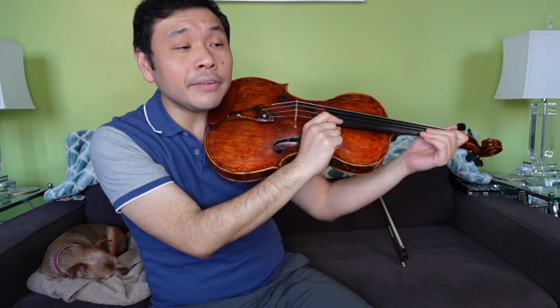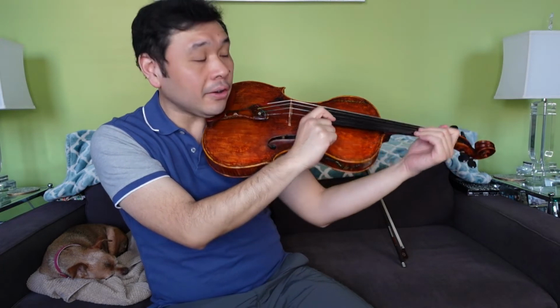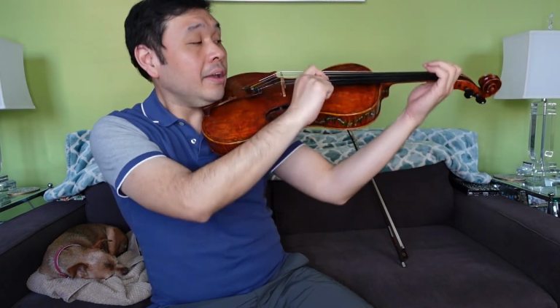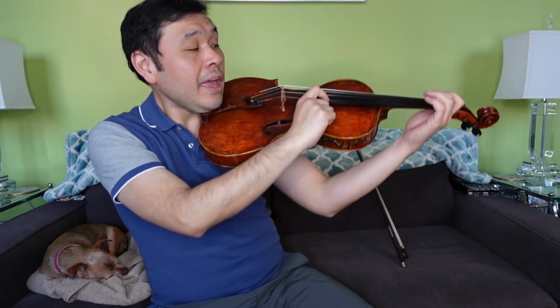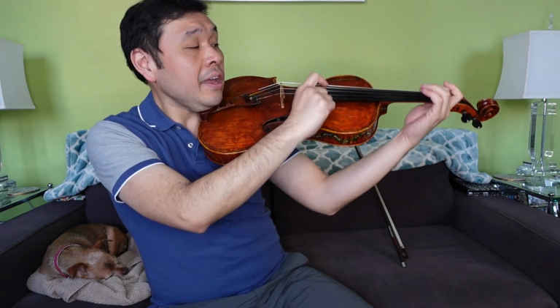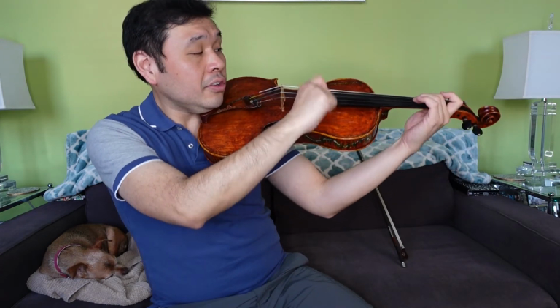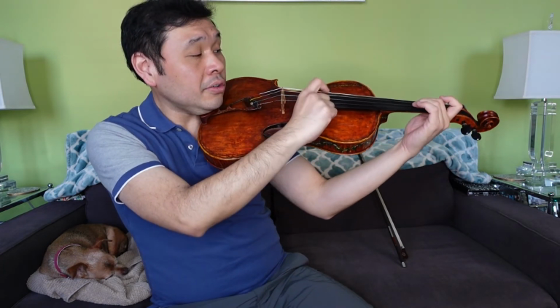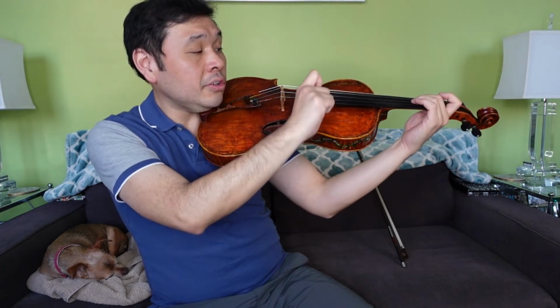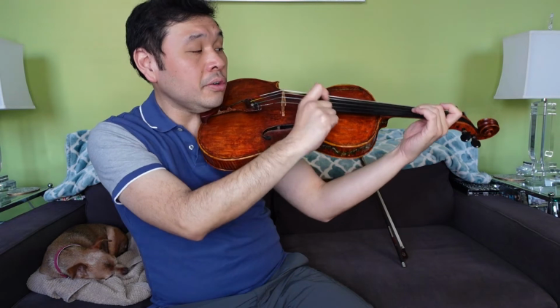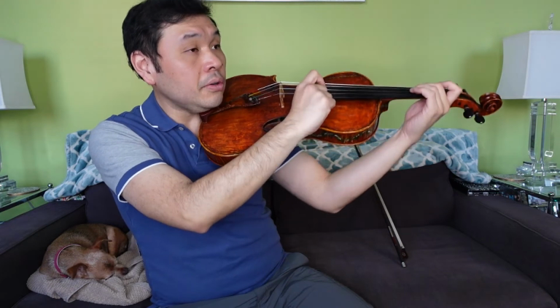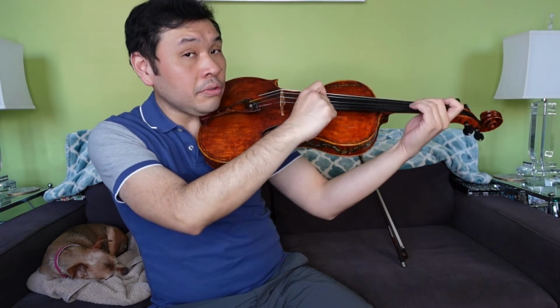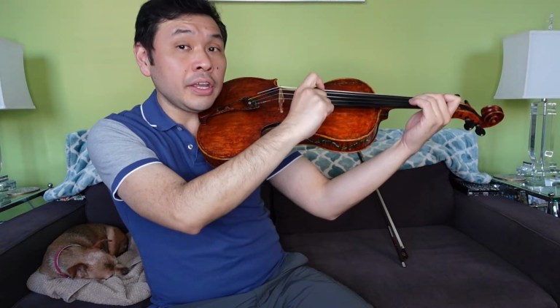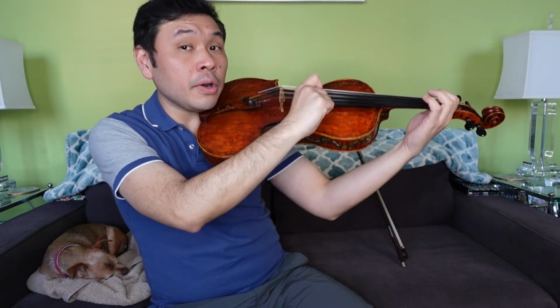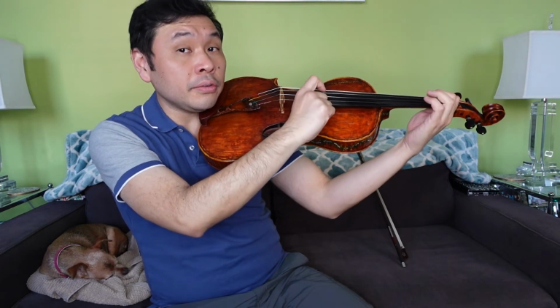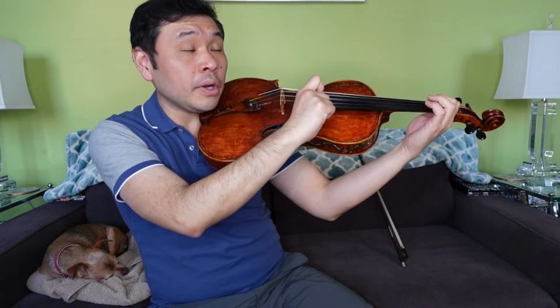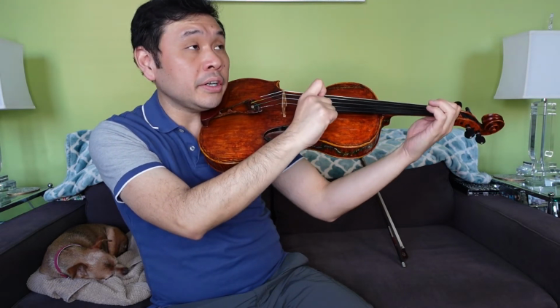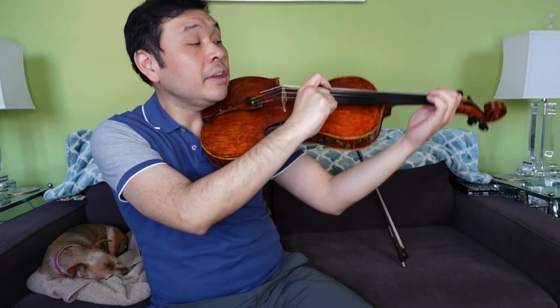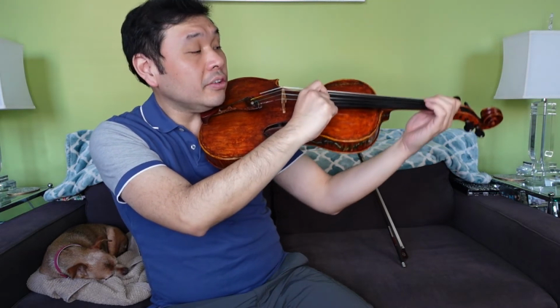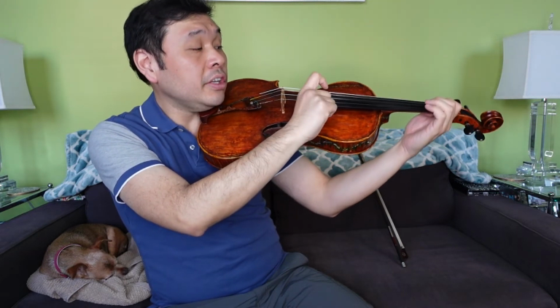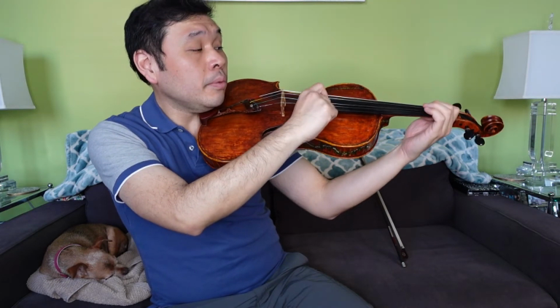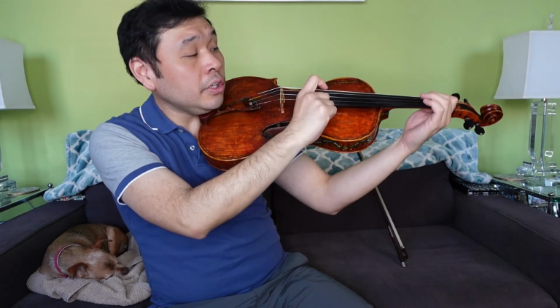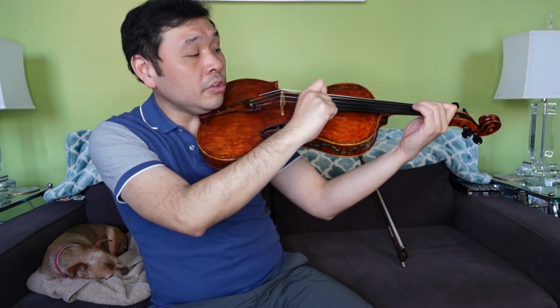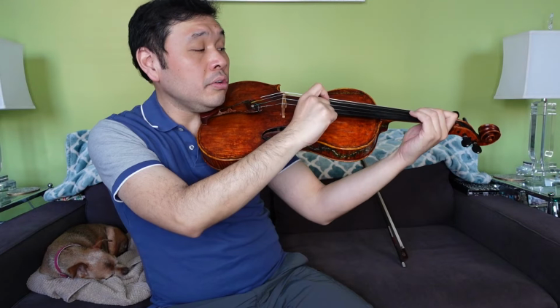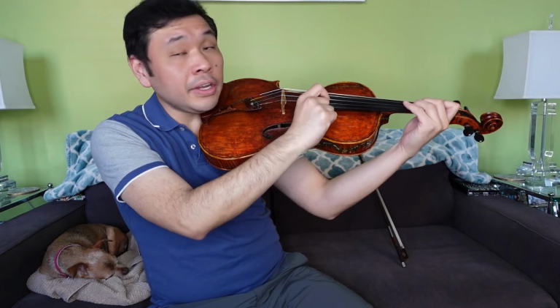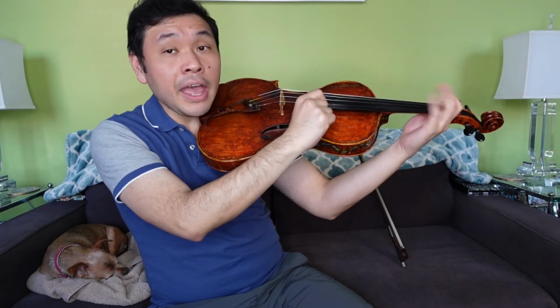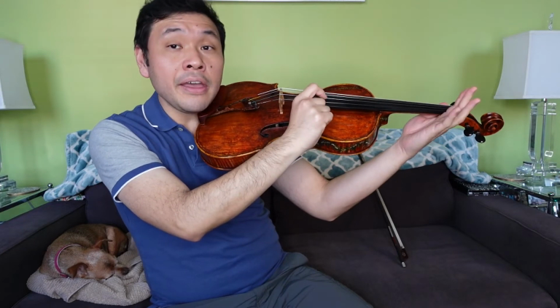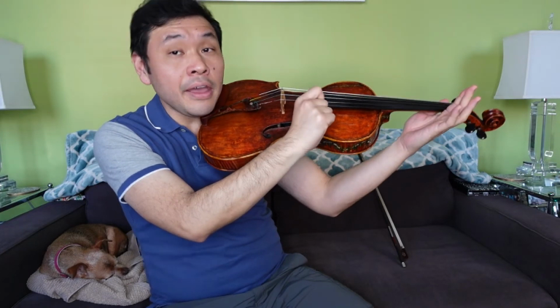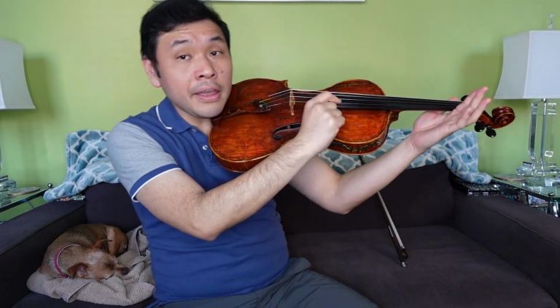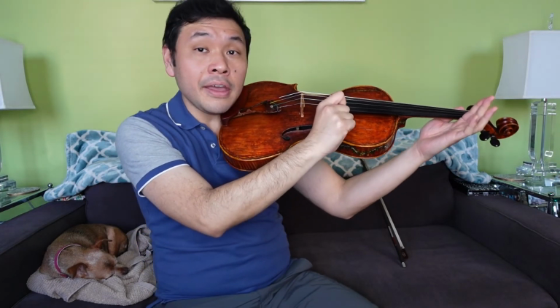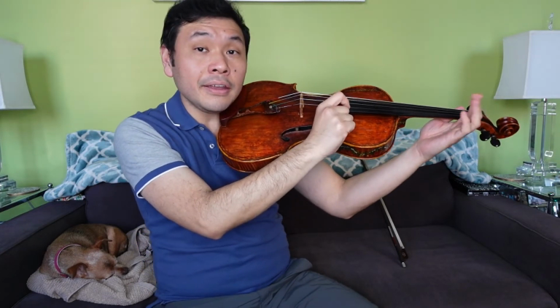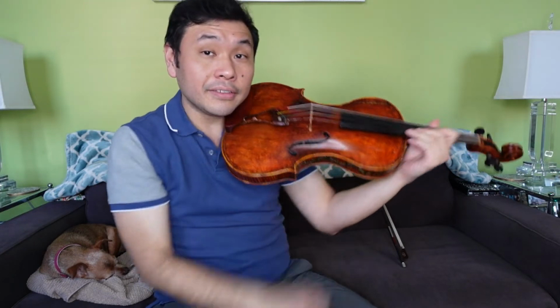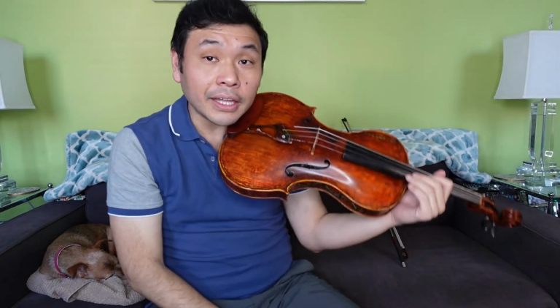Here we go again: A, two, two, three, one, one. D, one, two, three, A, A, A. Second line.